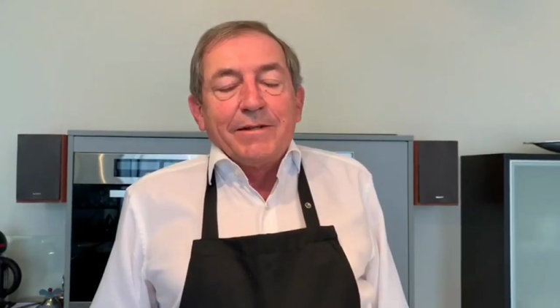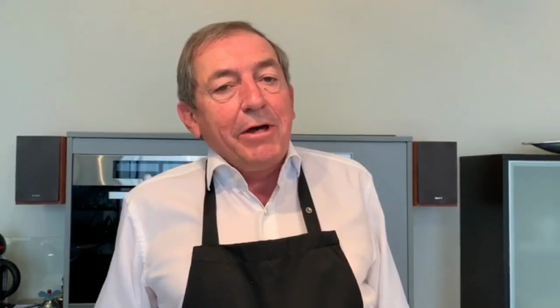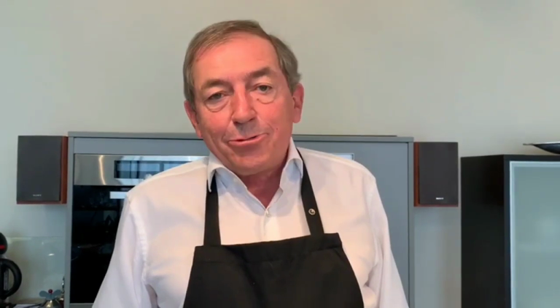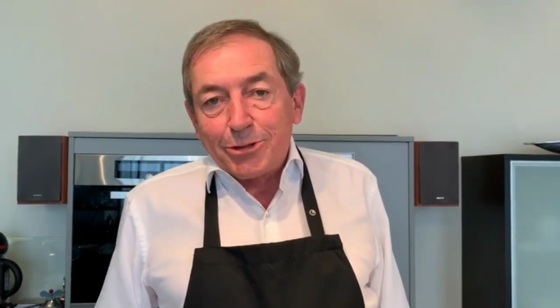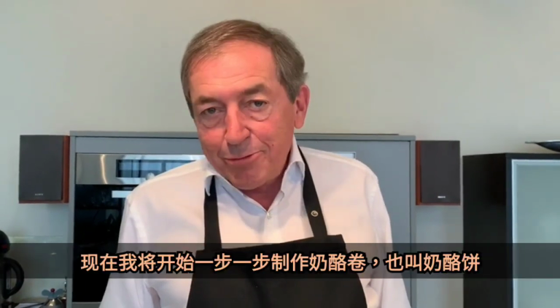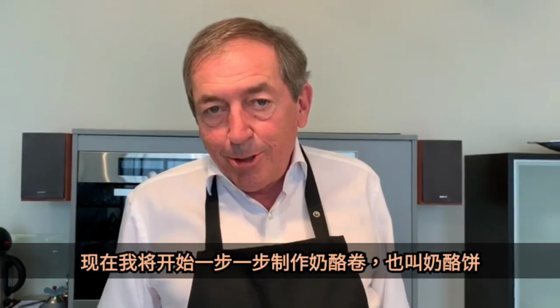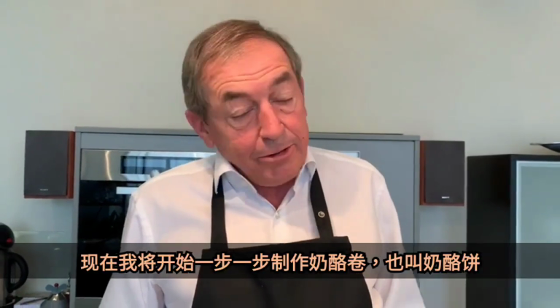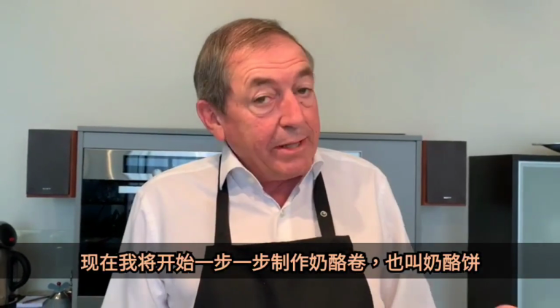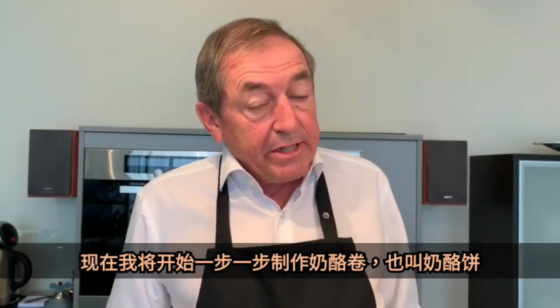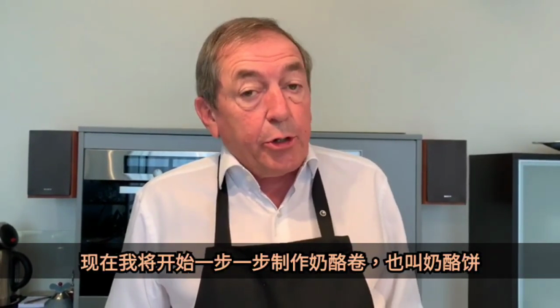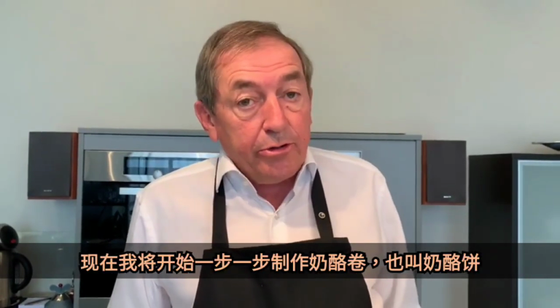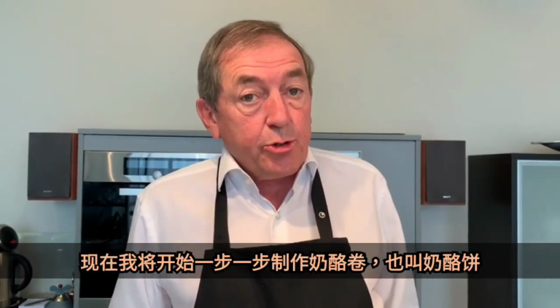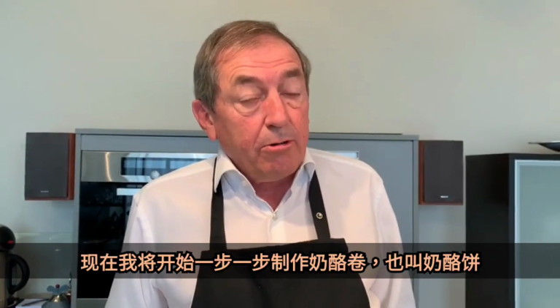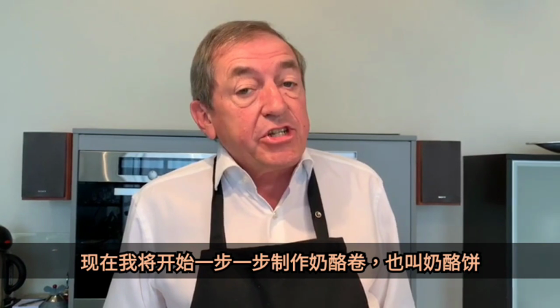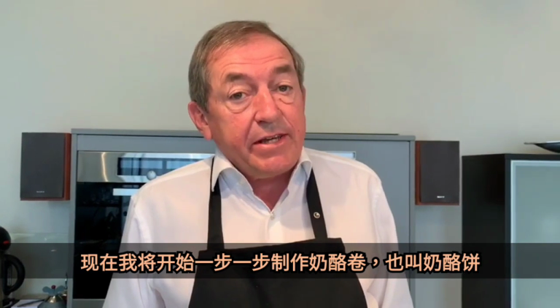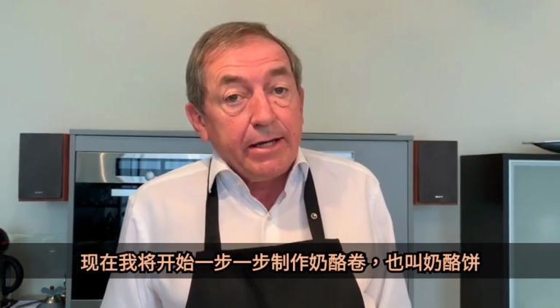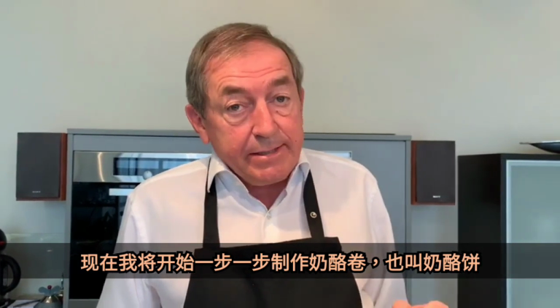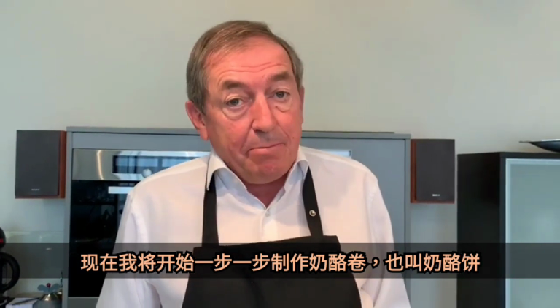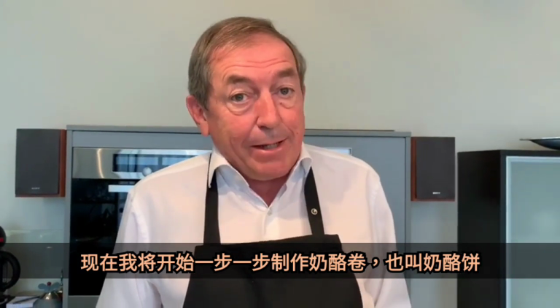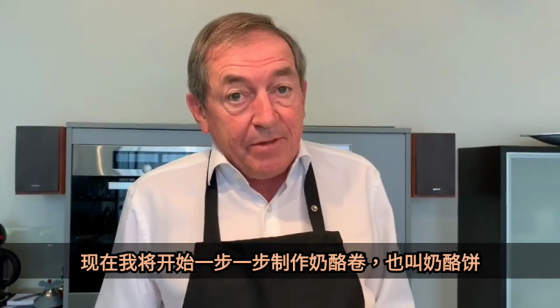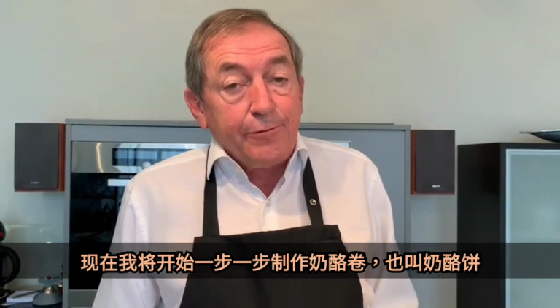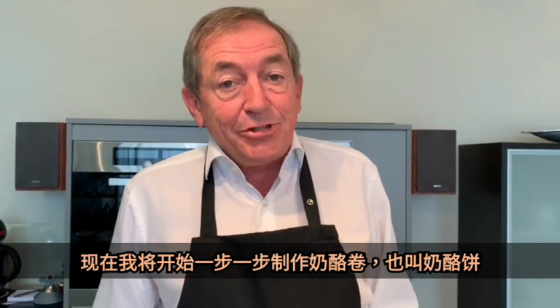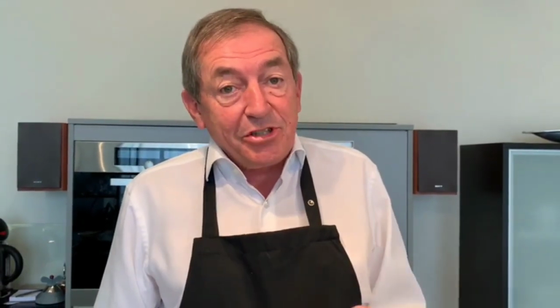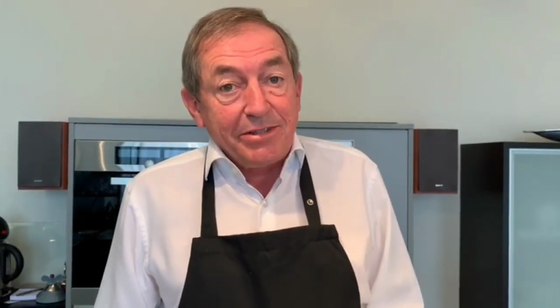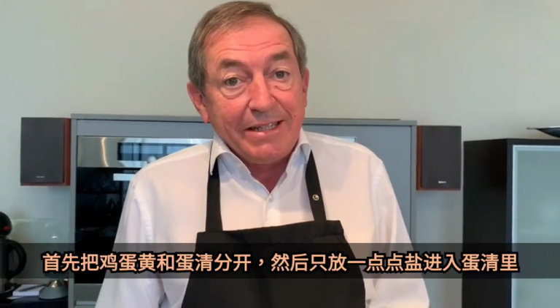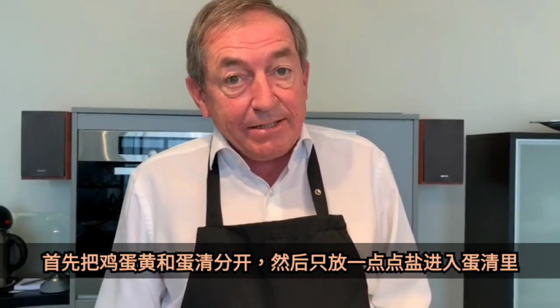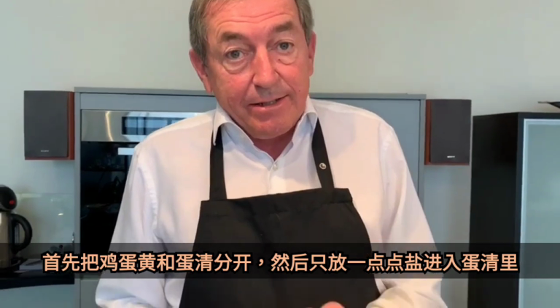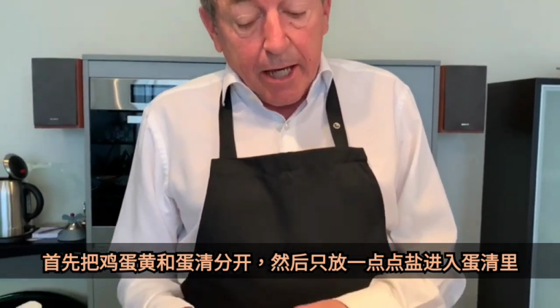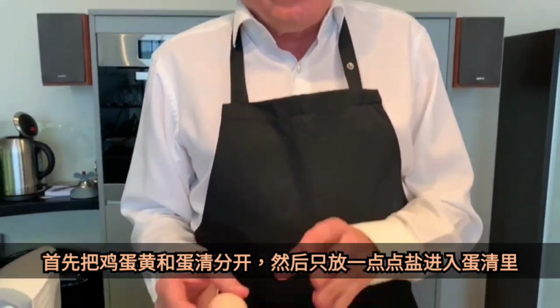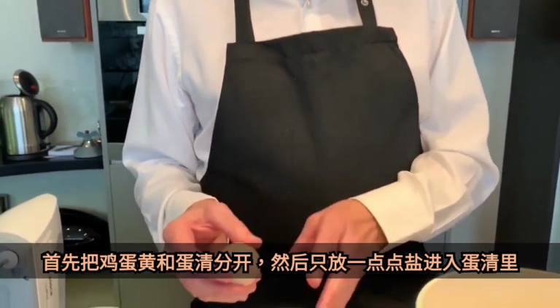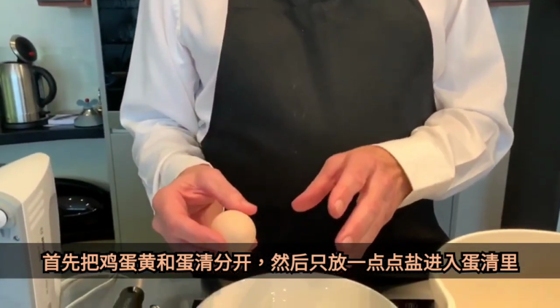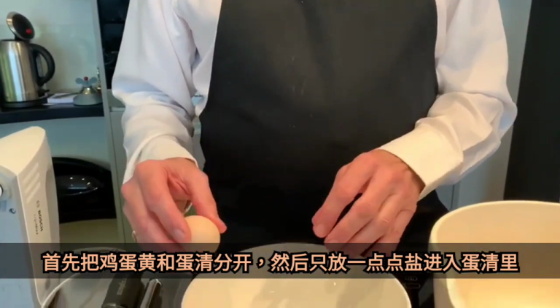Now we go through the Topfenstrudel — or you might know it as Körtstrudel or even Cheesecake — step by step. First, you separate the eggs, the yellow egg yolk from the white.